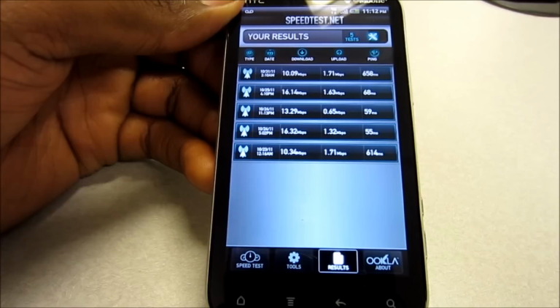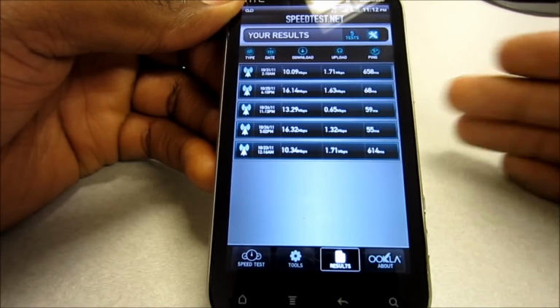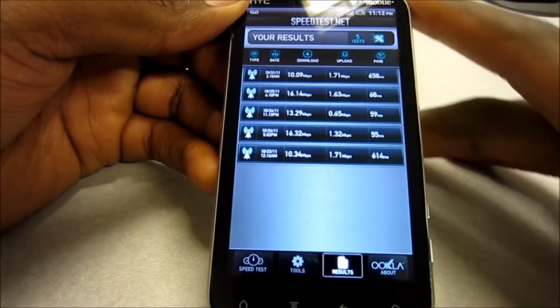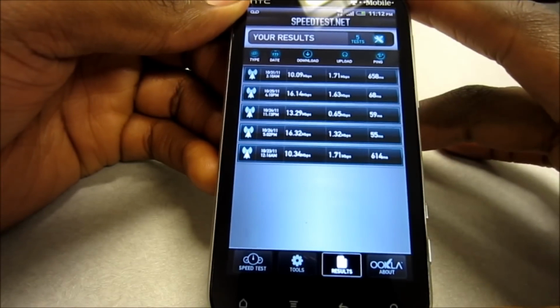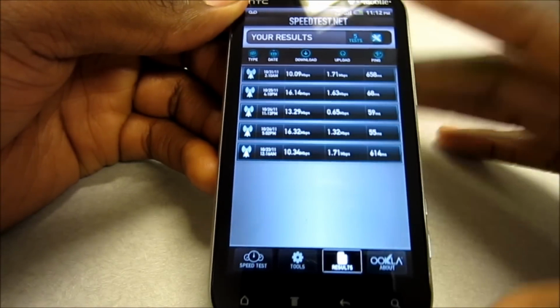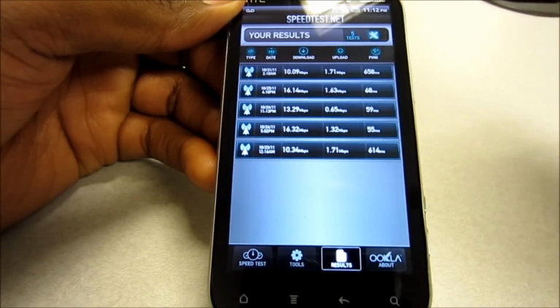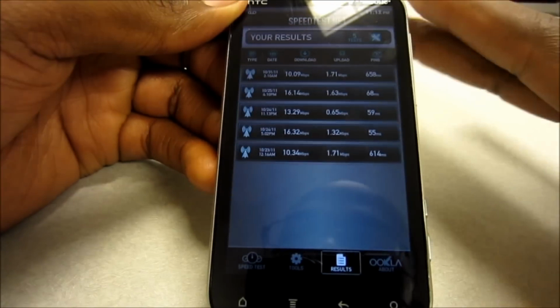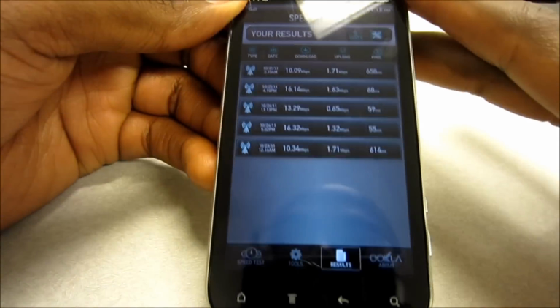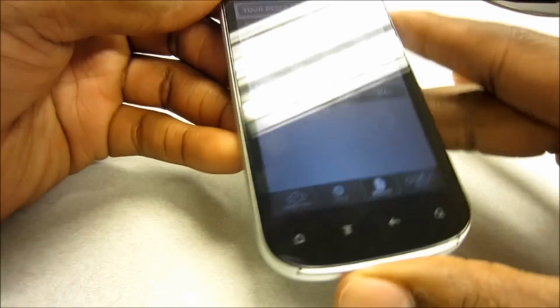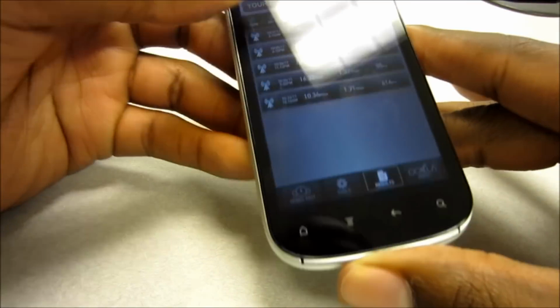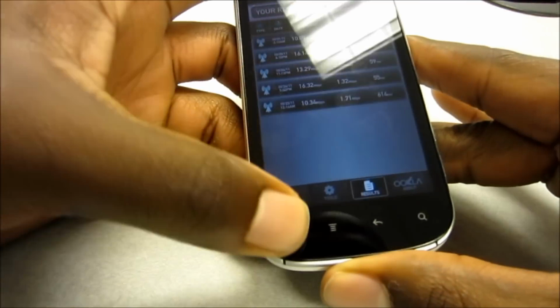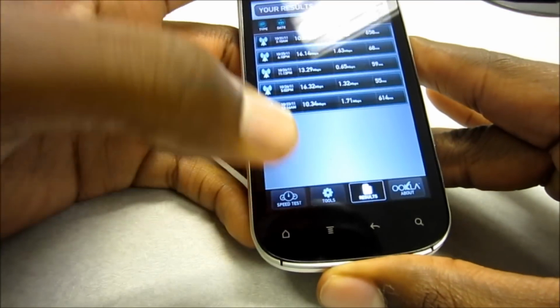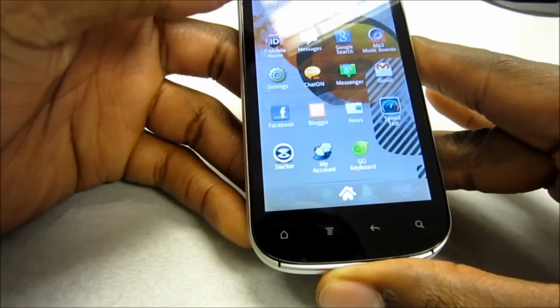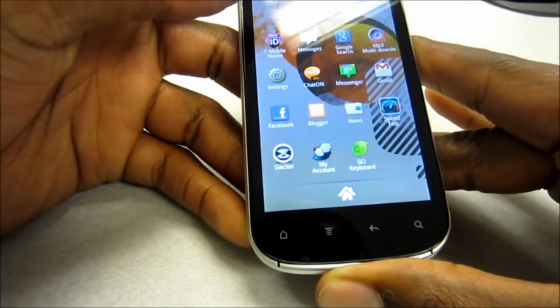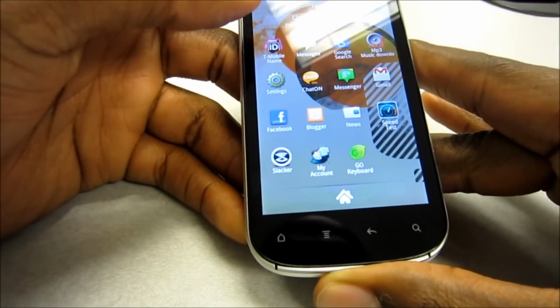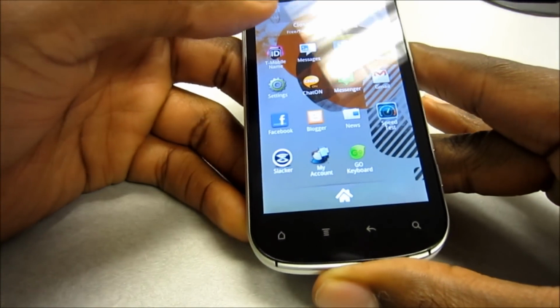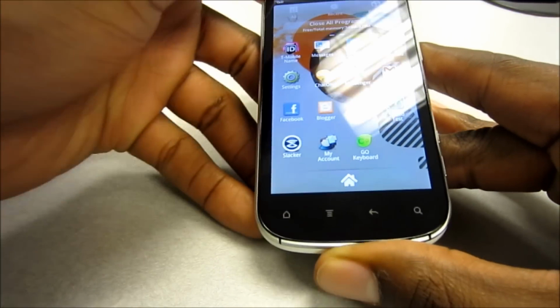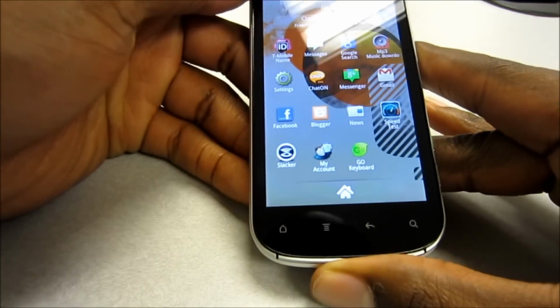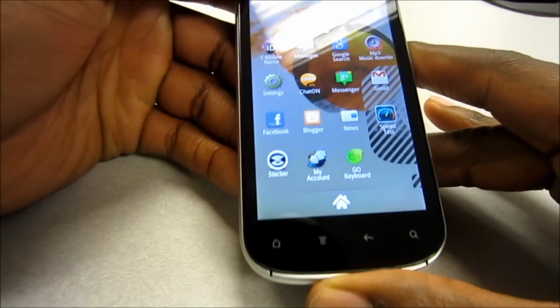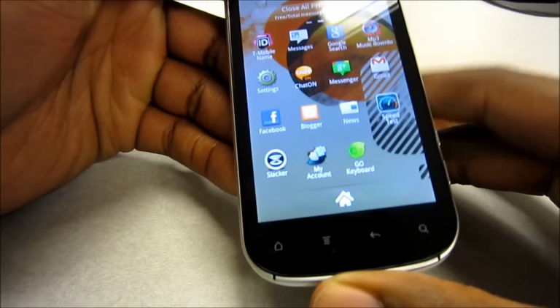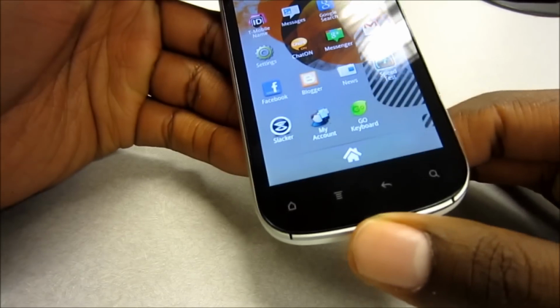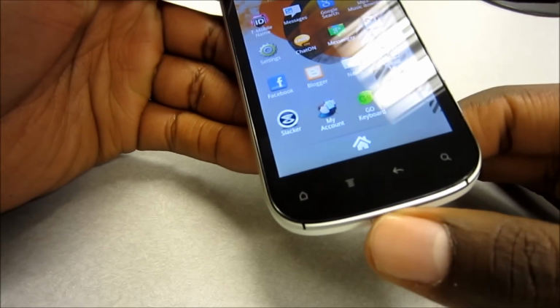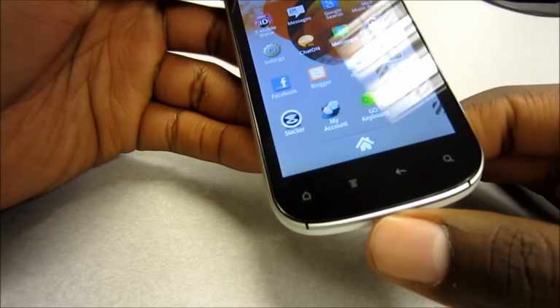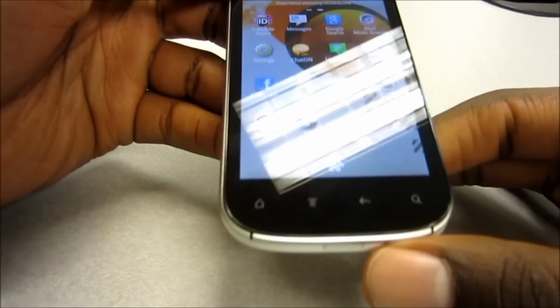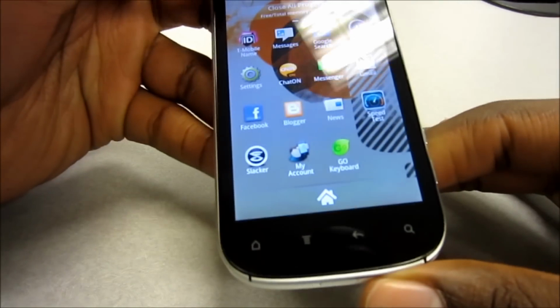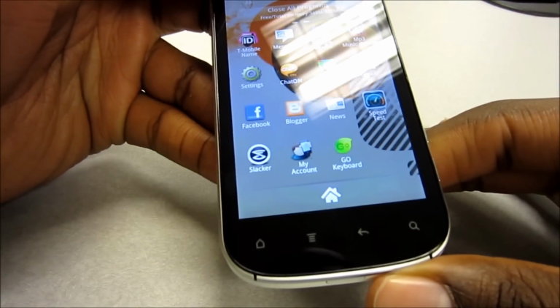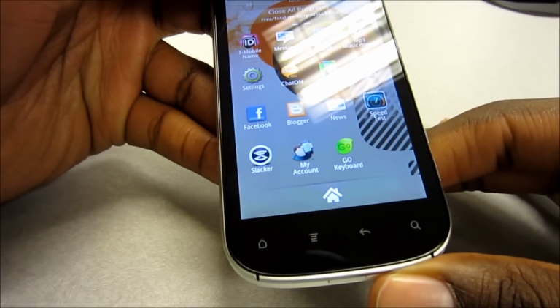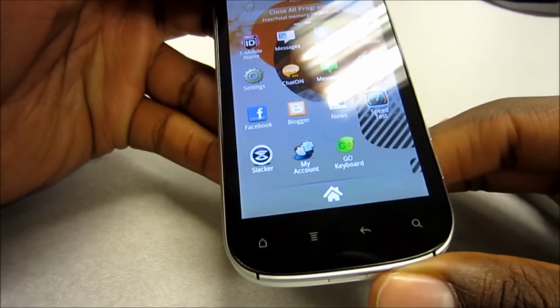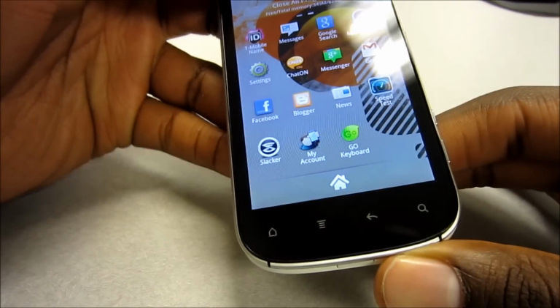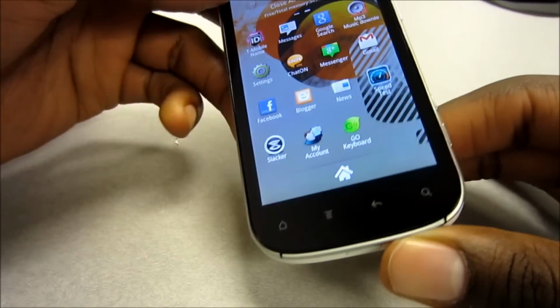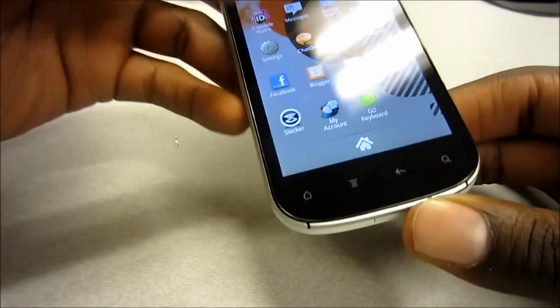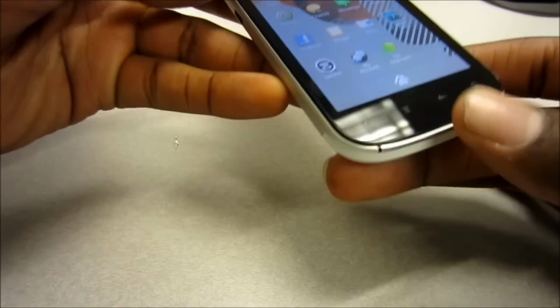Of course, unfortunately, that does take a hit on the battery — but not as much as you think, because this thing has a pretty big battery. It has a 1730 milliamp battery coupled in the back.